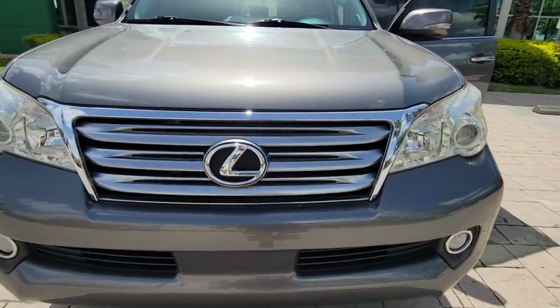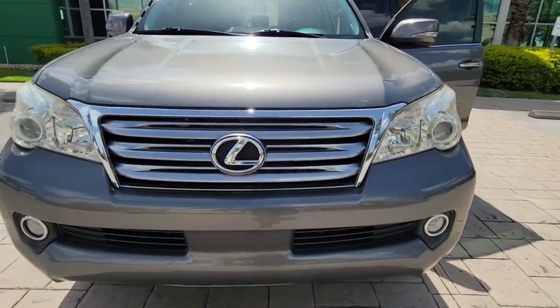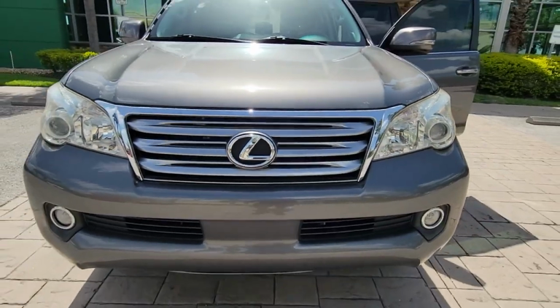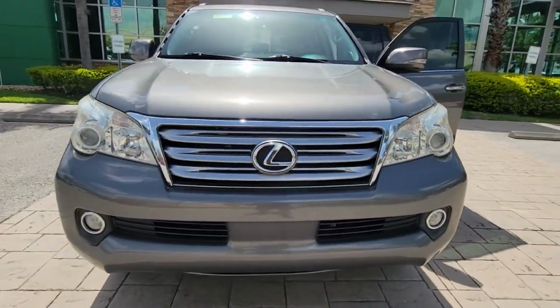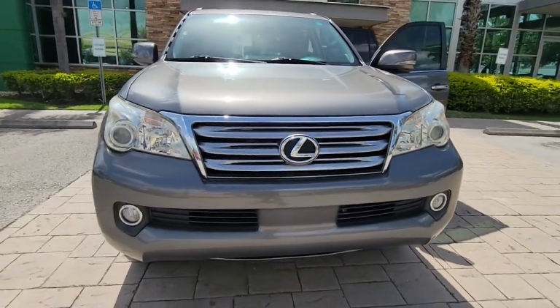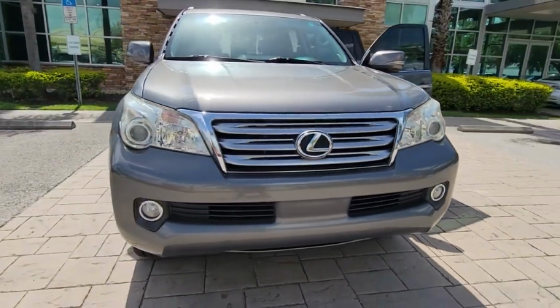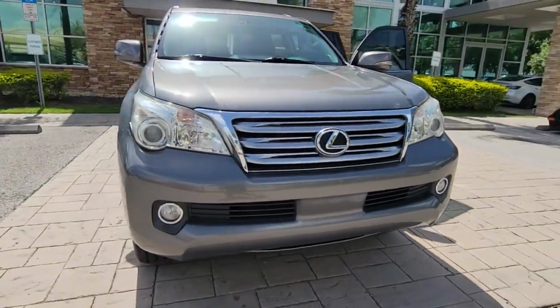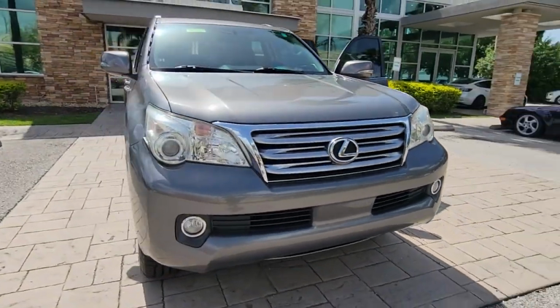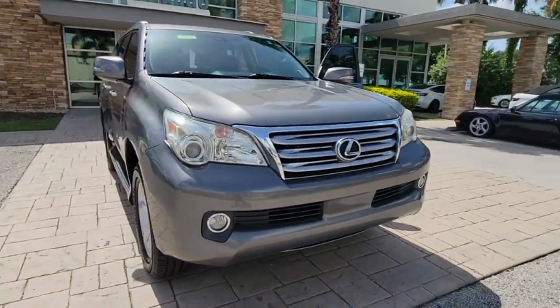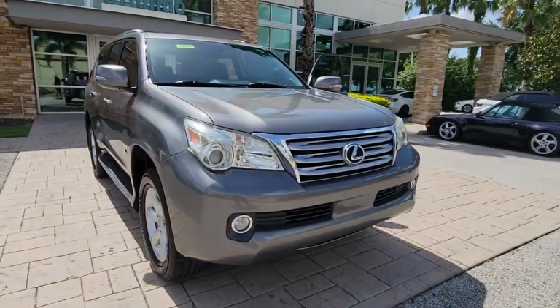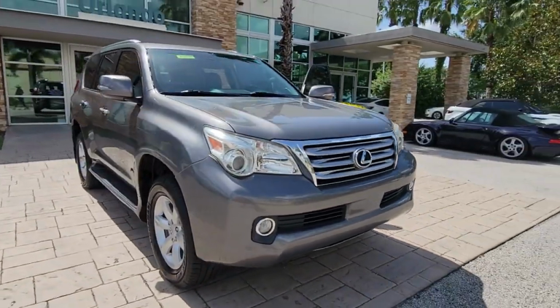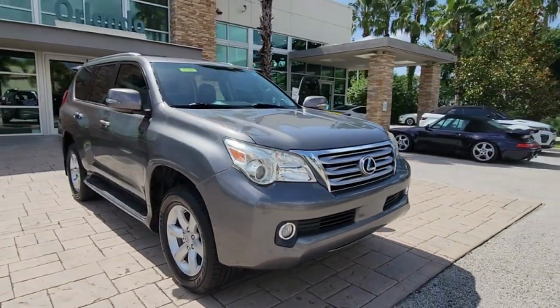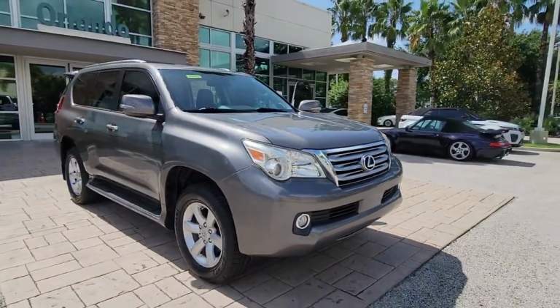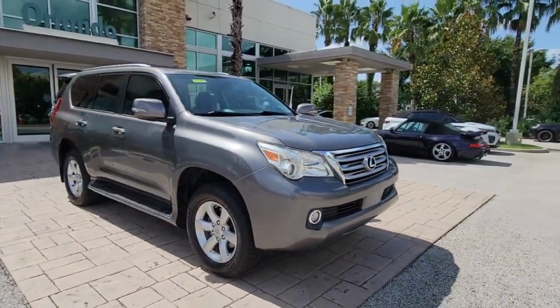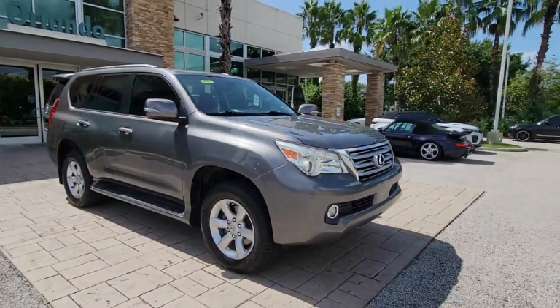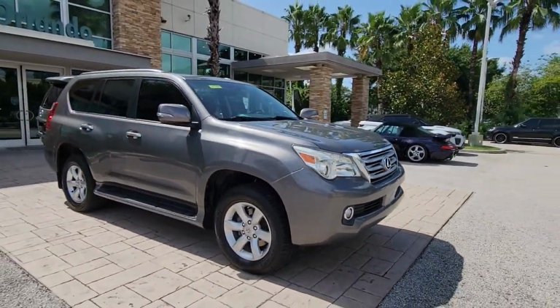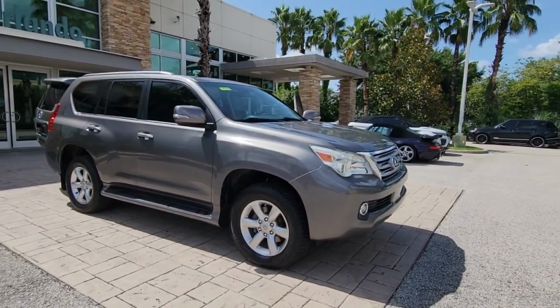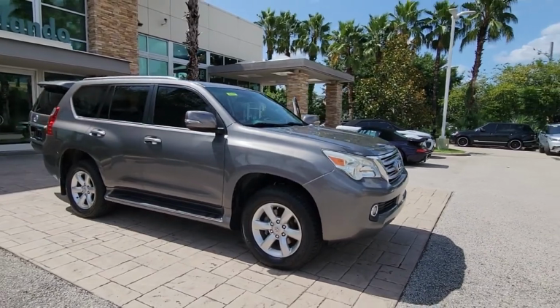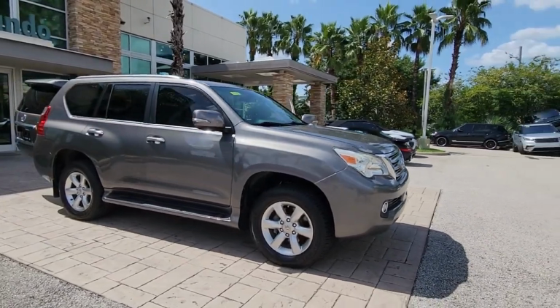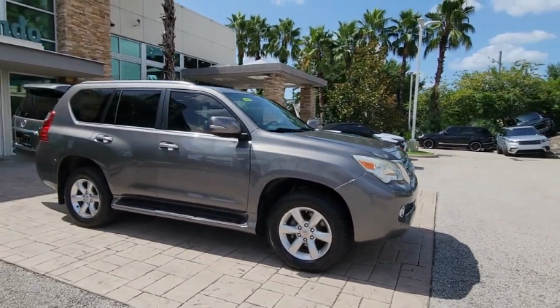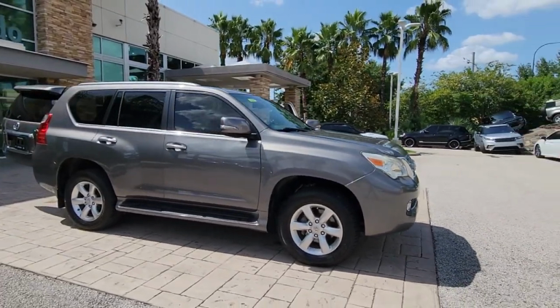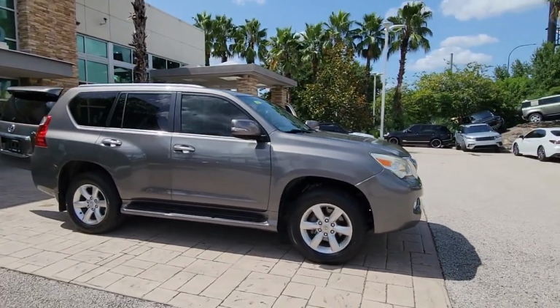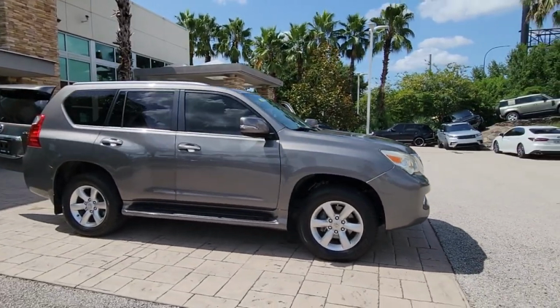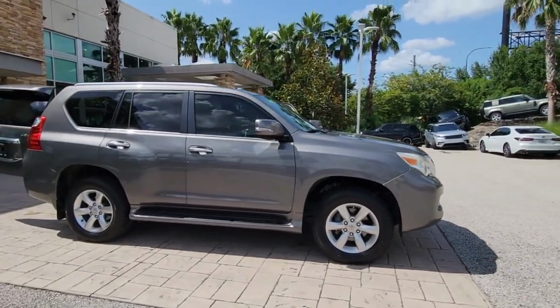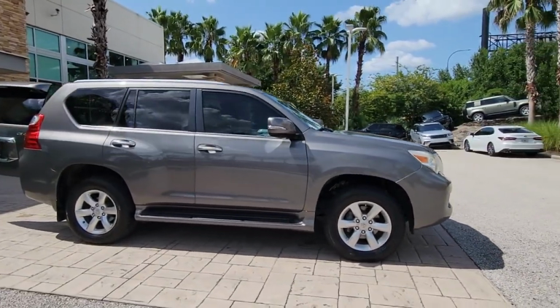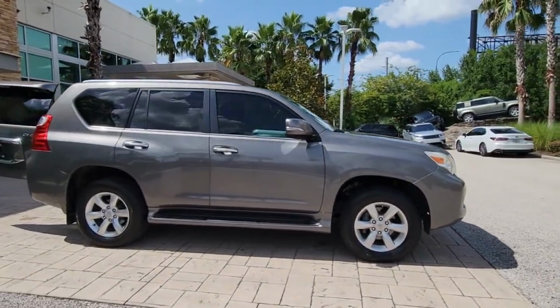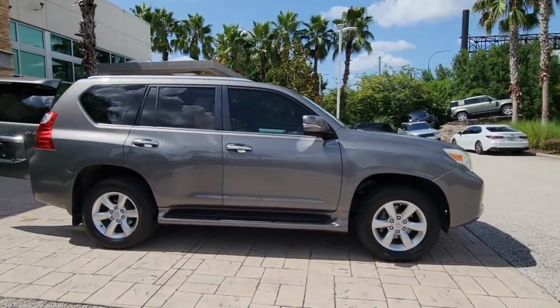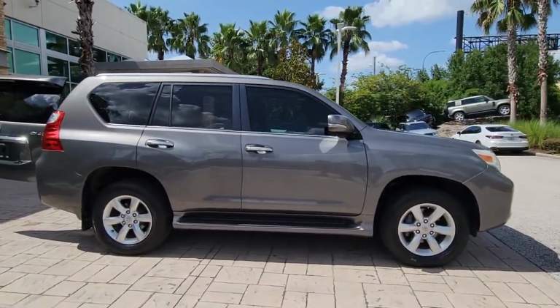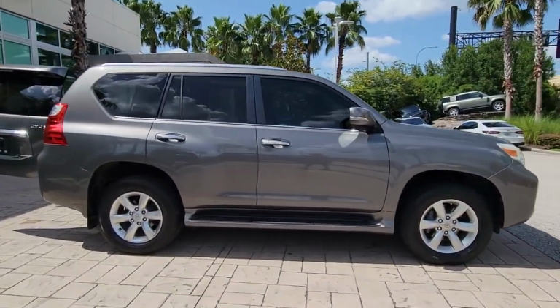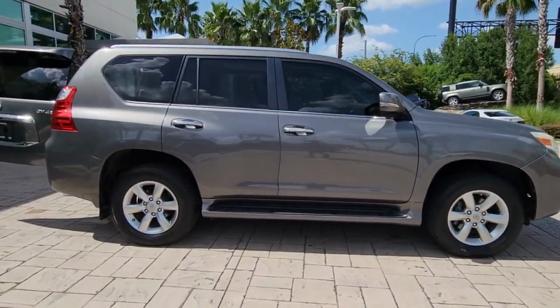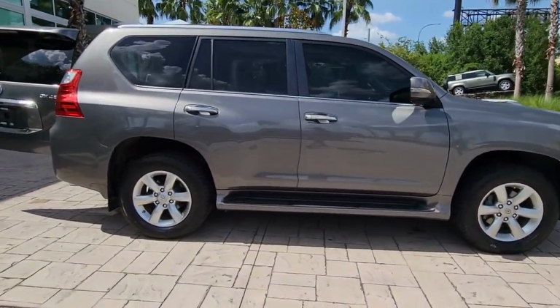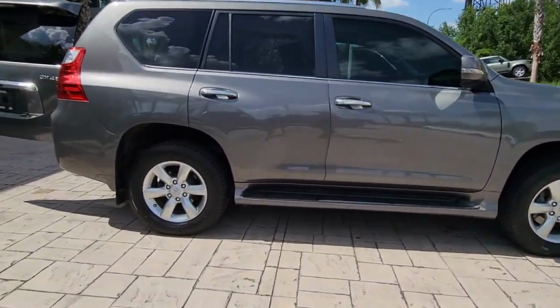Picture yourself in the 2011 Lexus GX. With less than 150,000 miles on the odometer, this vehicle provides excellent value.